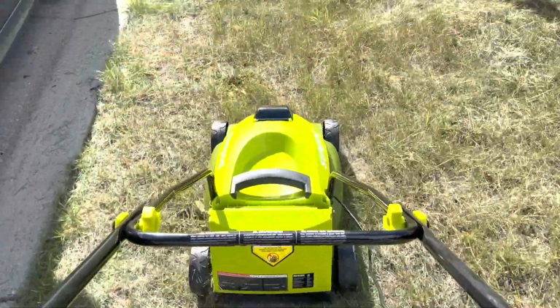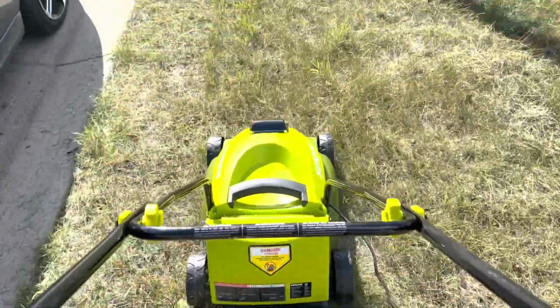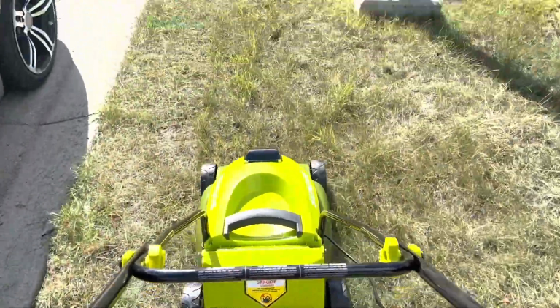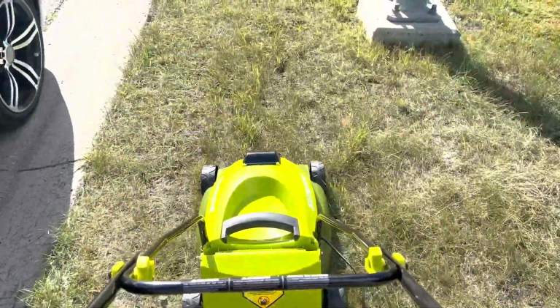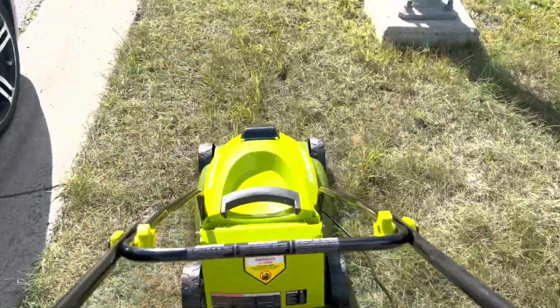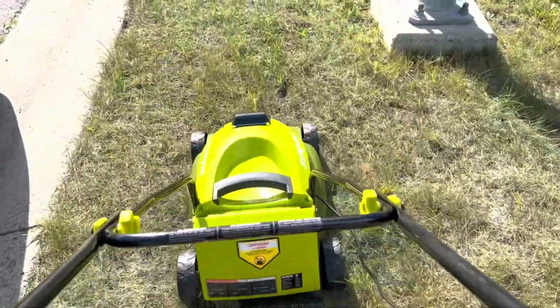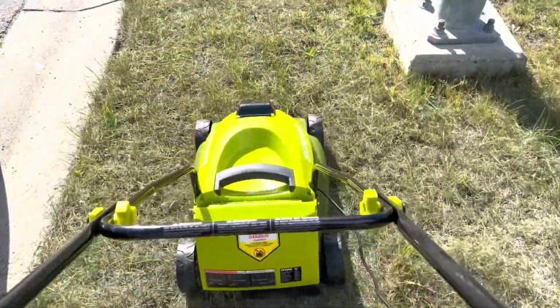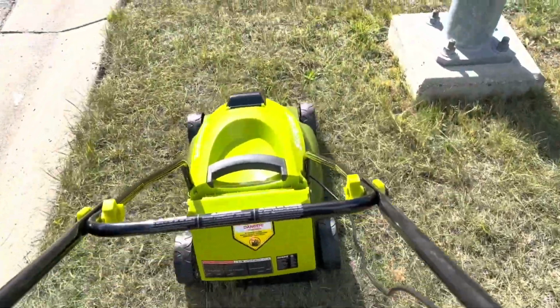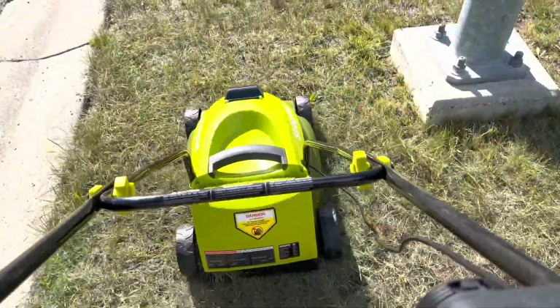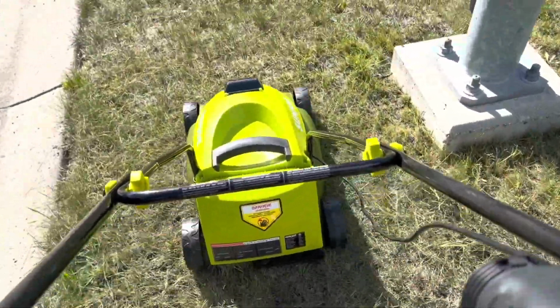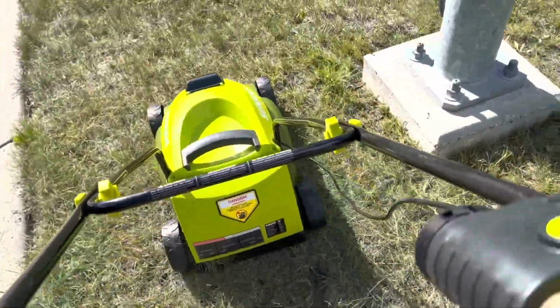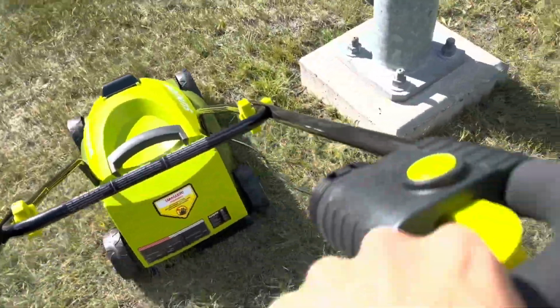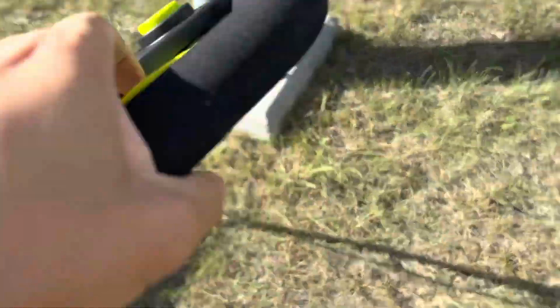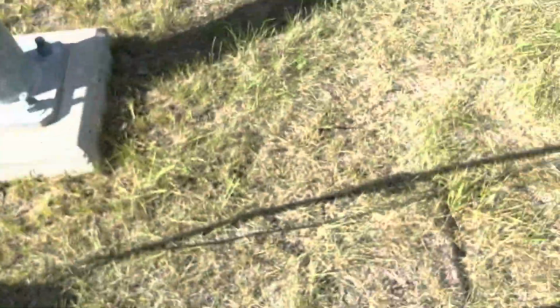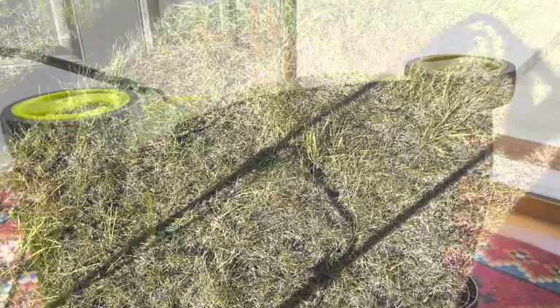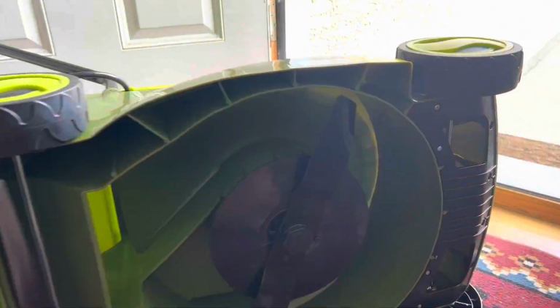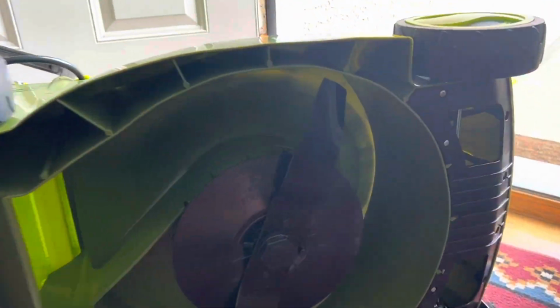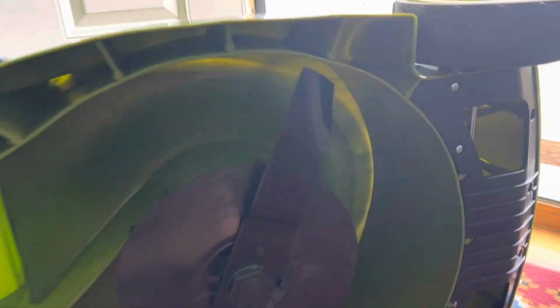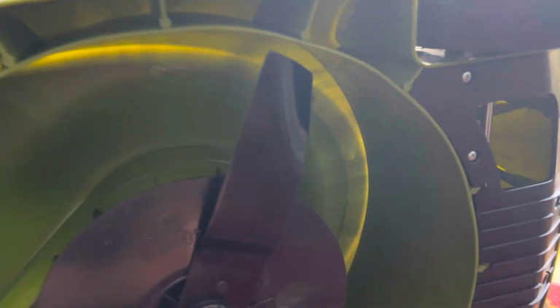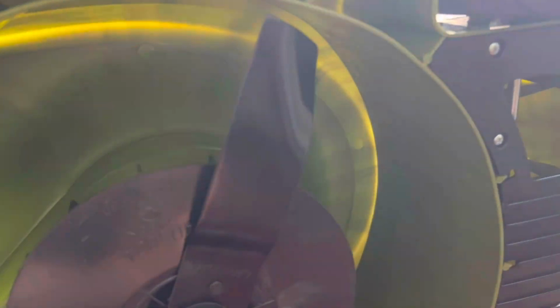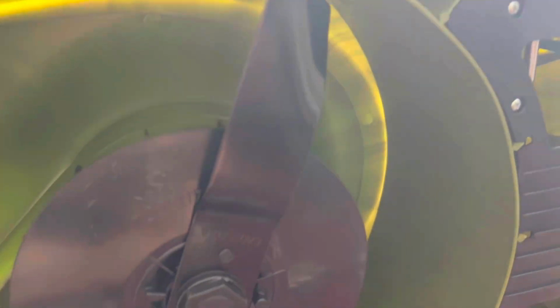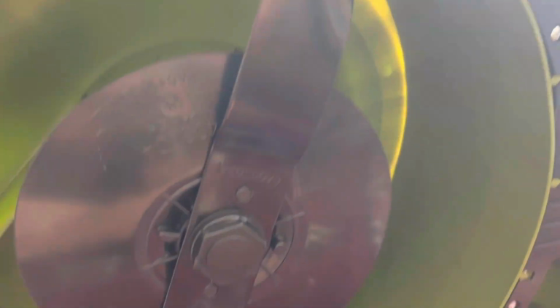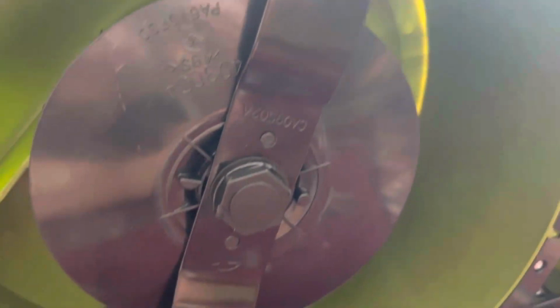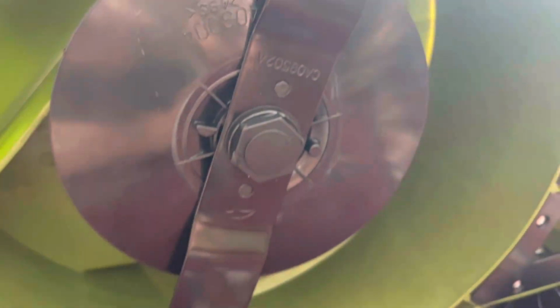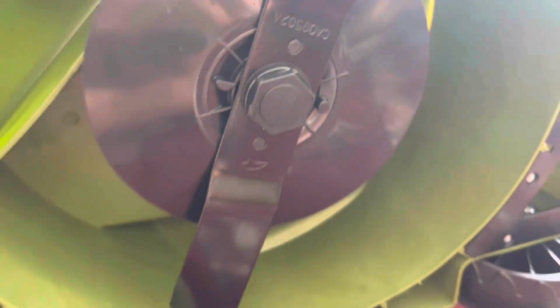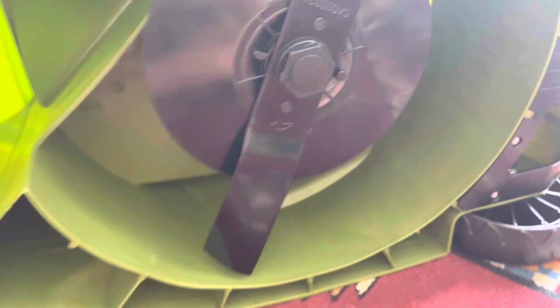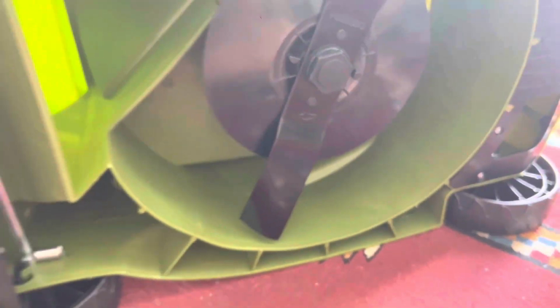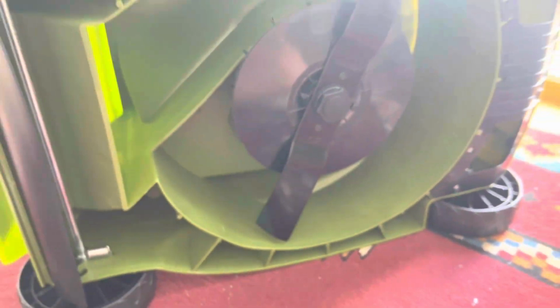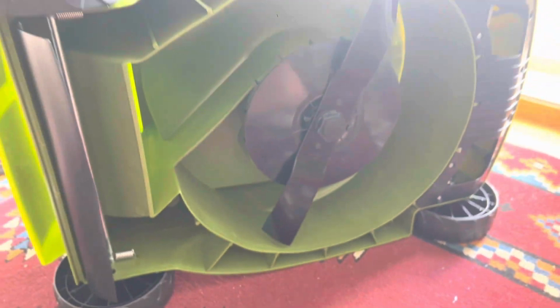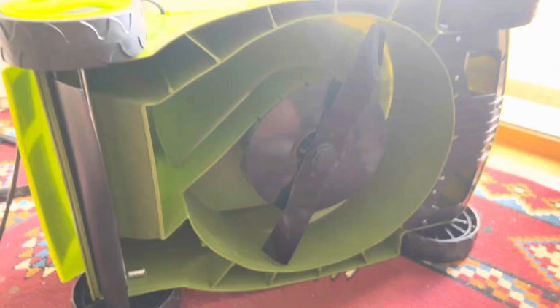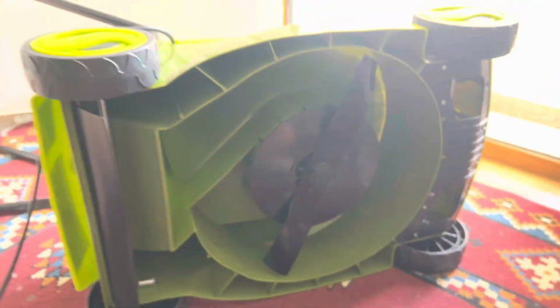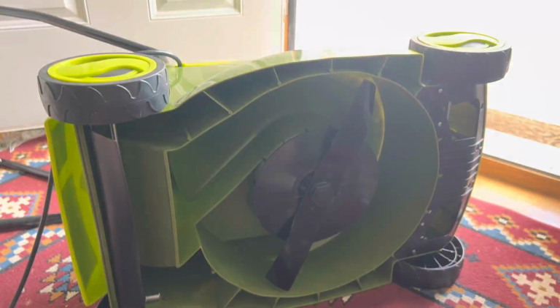Definitely recommend this Sun Joe guys. It's super easy to clean up. The collection bag takes up to 10.6 gallons and it's only 30 pounds. Definitely recommend this one.